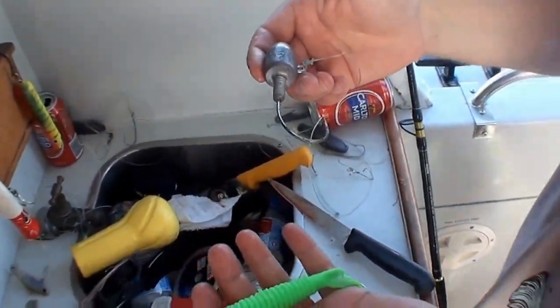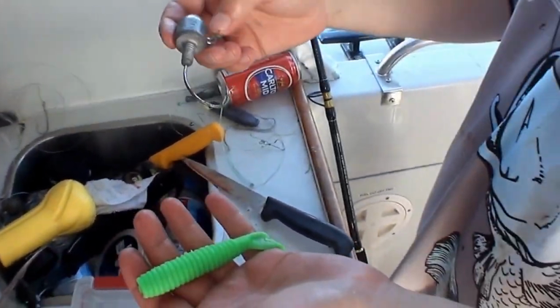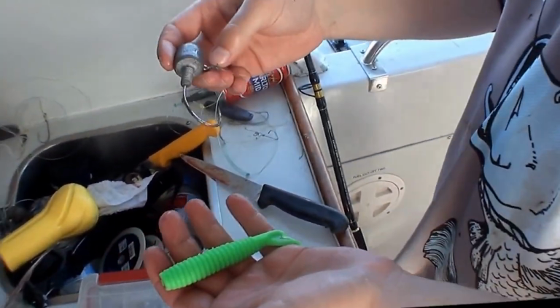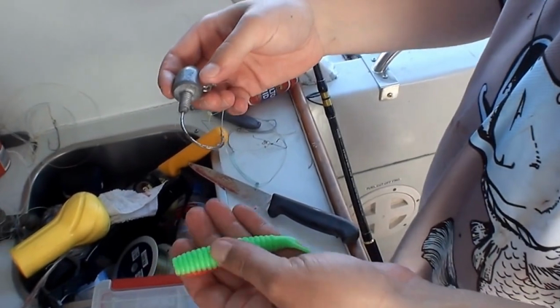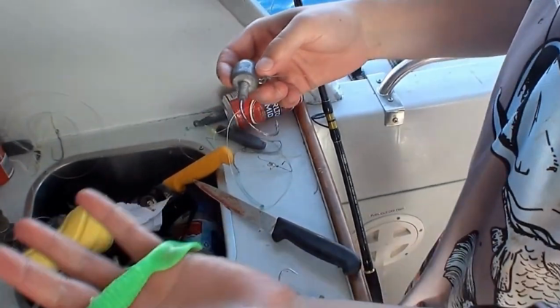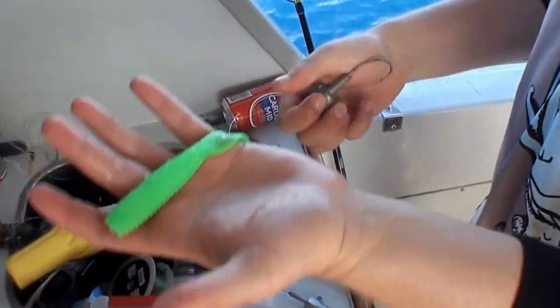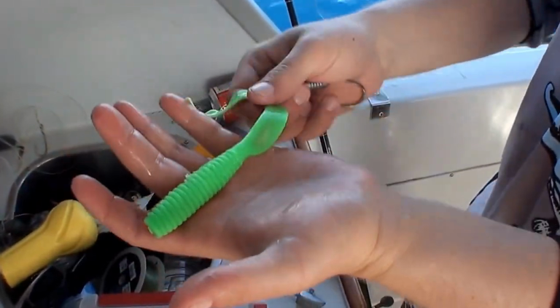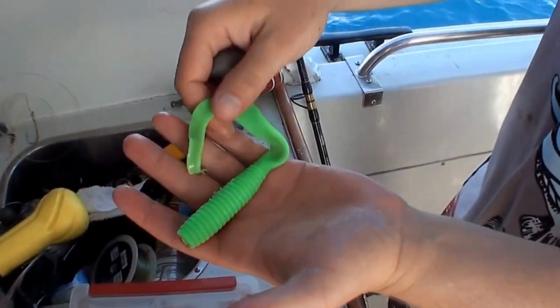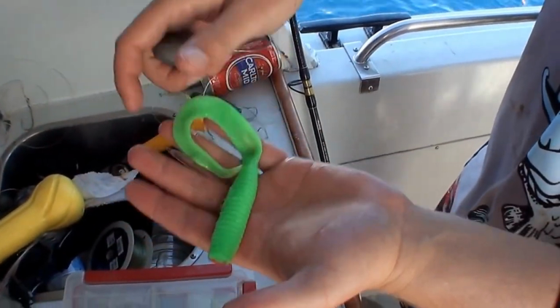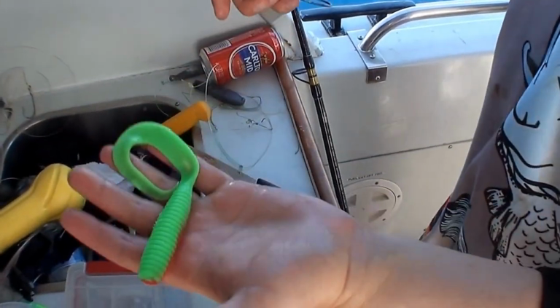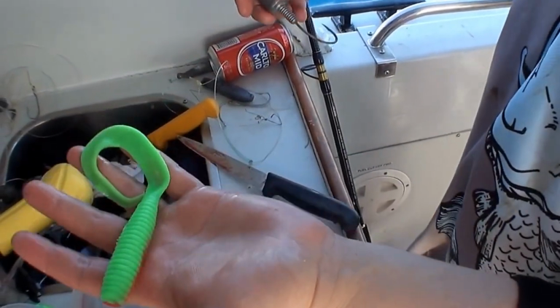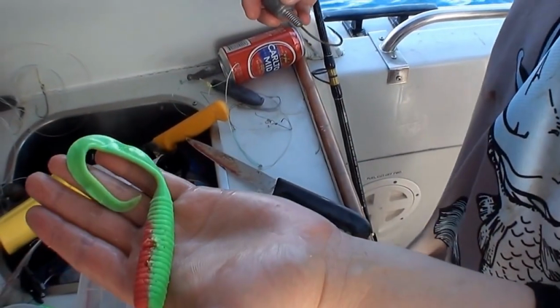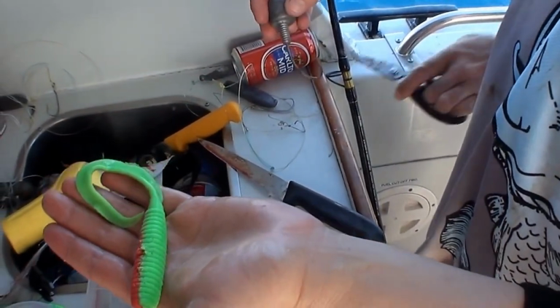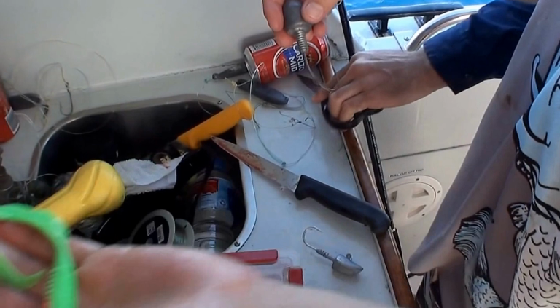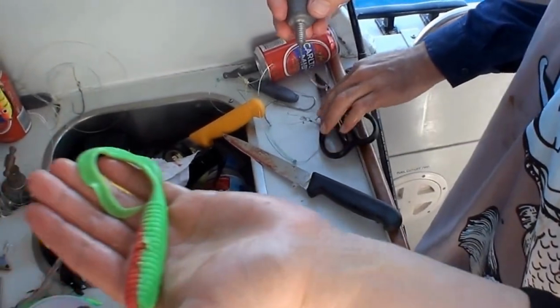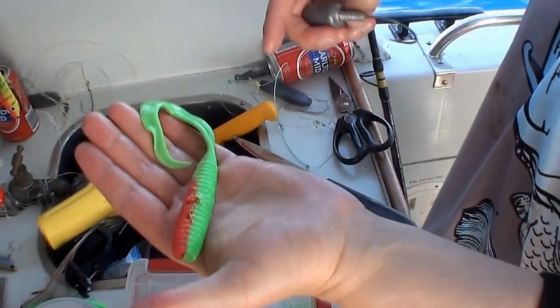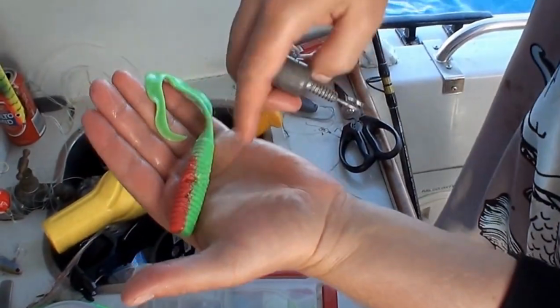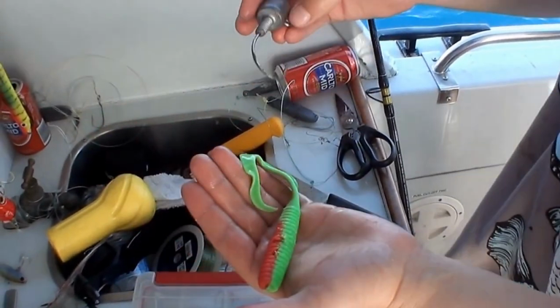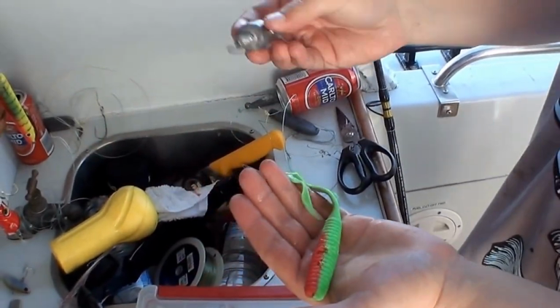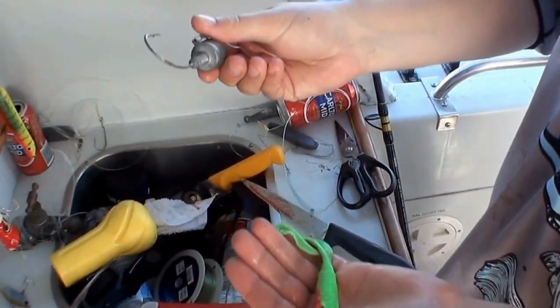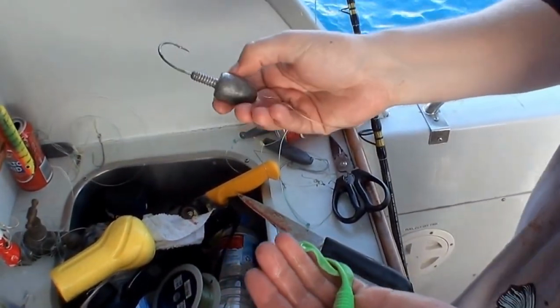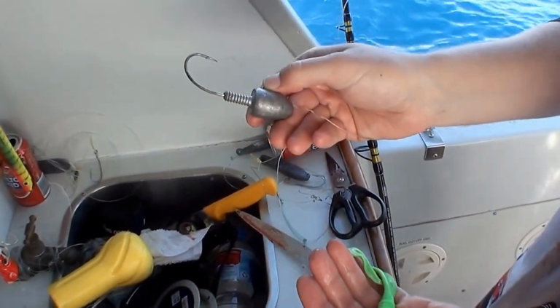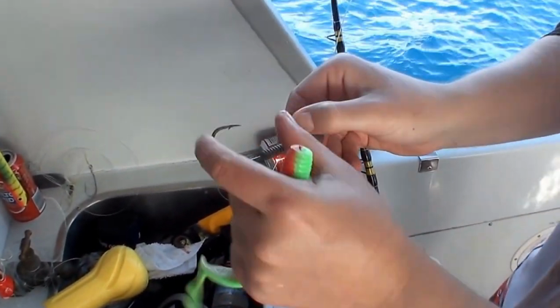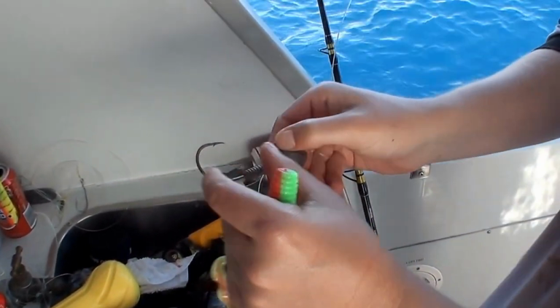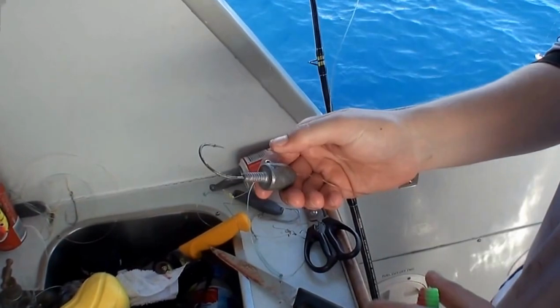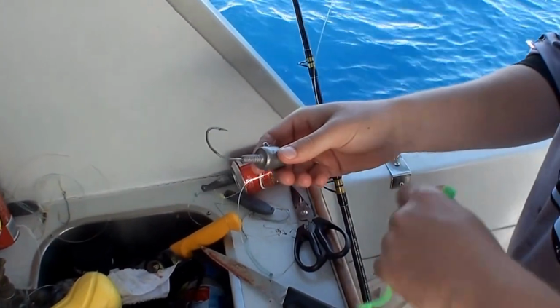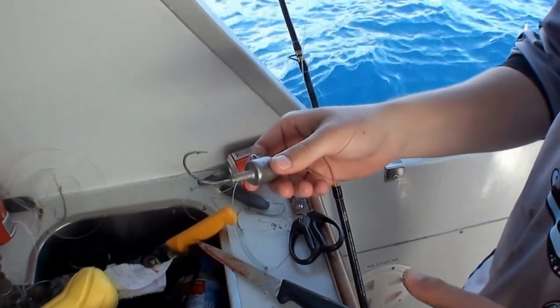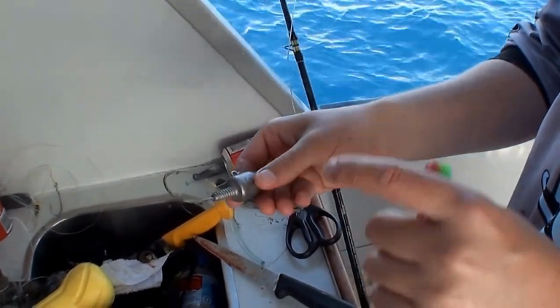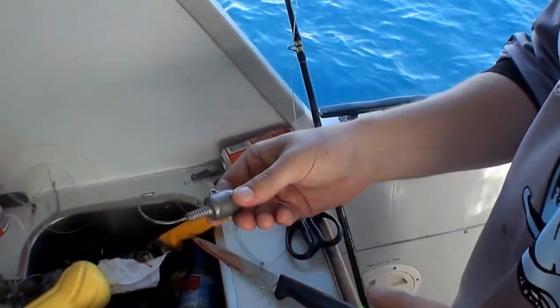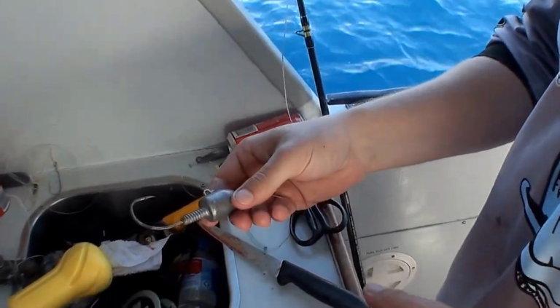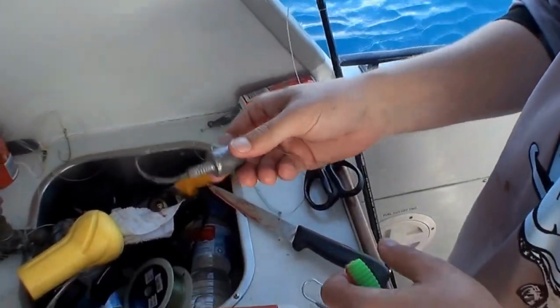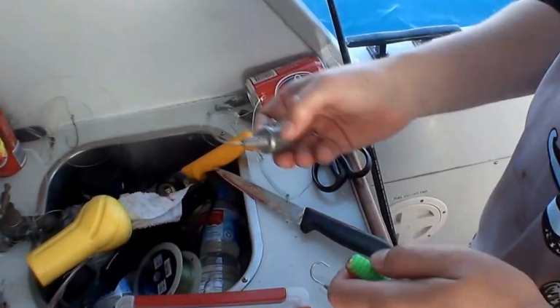And what are we using Lee? We're using Berkley Gulp Curltail Soft Plastics — it's a big grub style pattern. This one's just caught a big cod, you can see it's a bit chewed up. It's a big TT jig head and a four ounce, nice and sharp. The boys weren't quite getting the bottom, so we're going to give them something a little bit heavier.